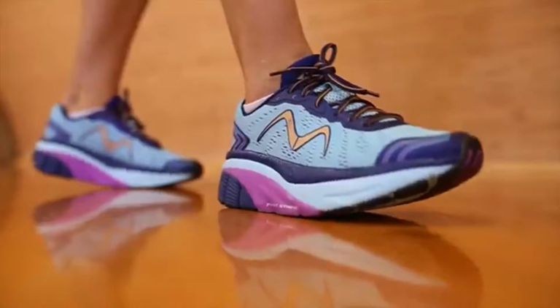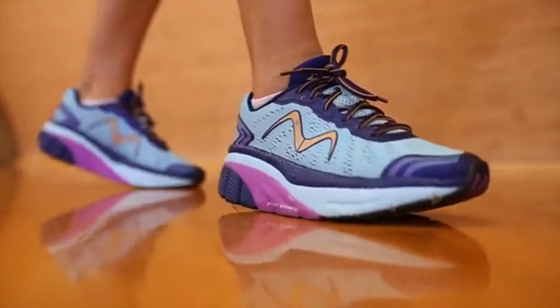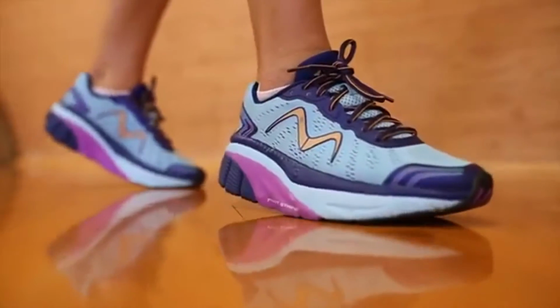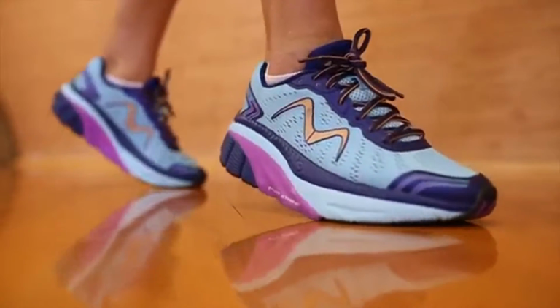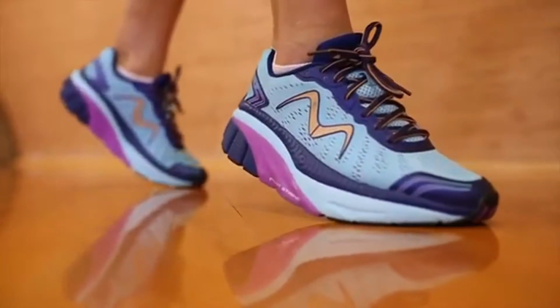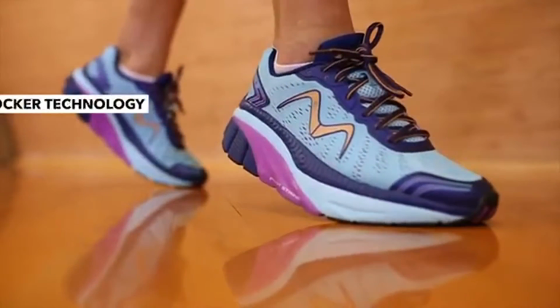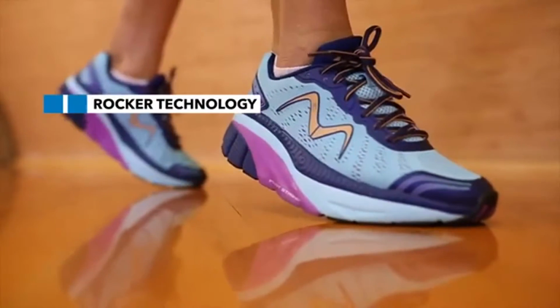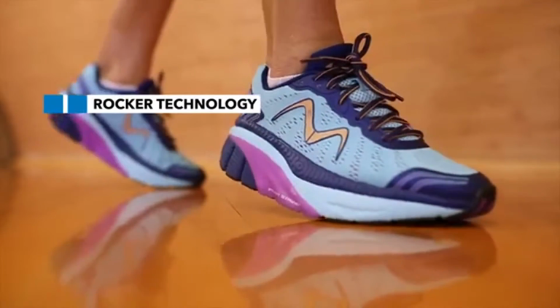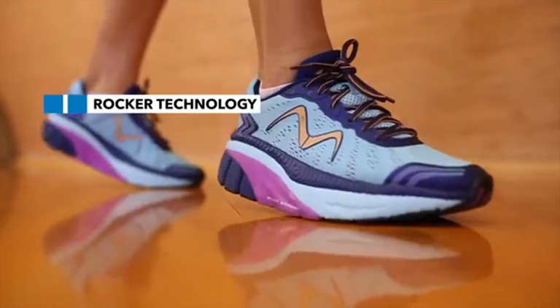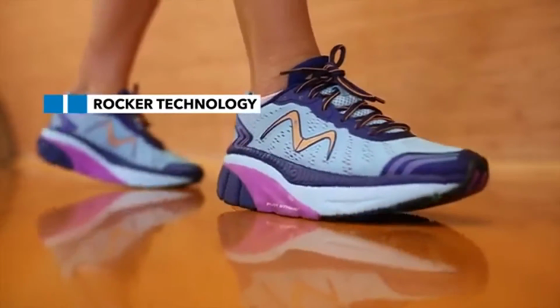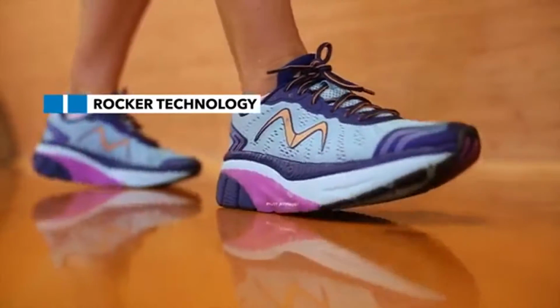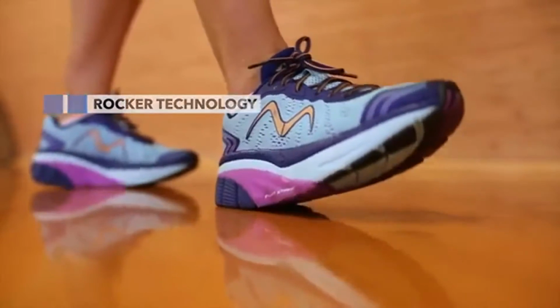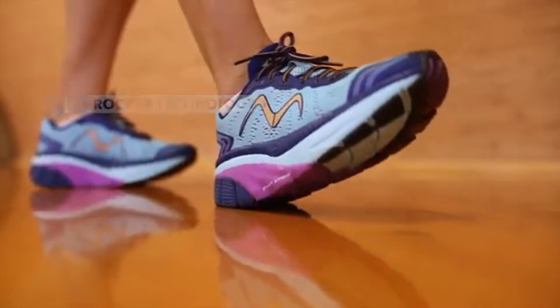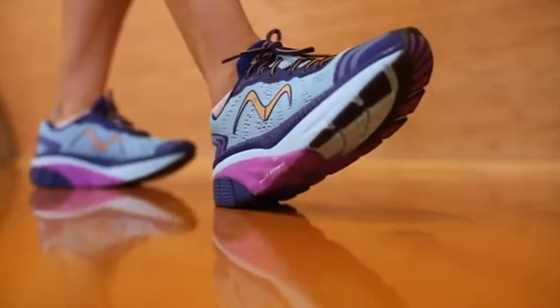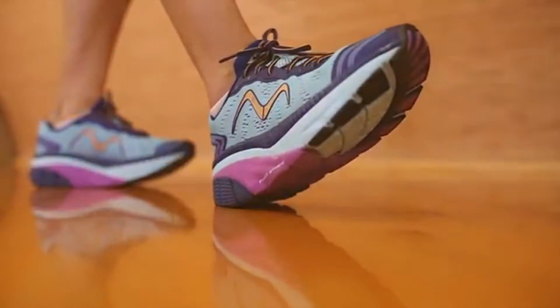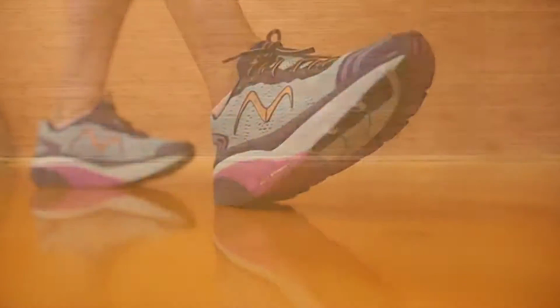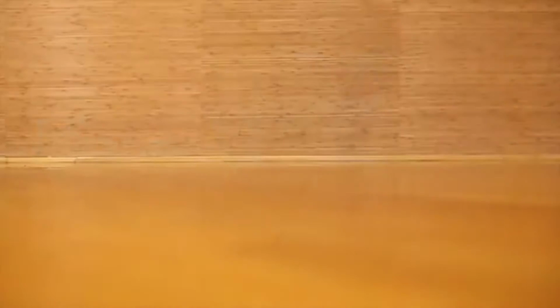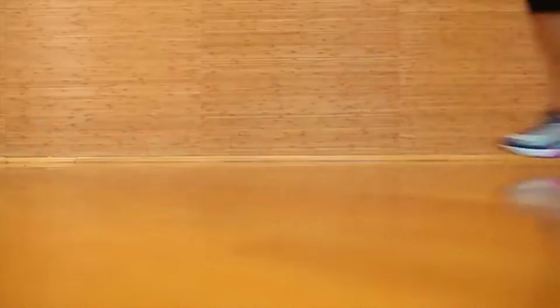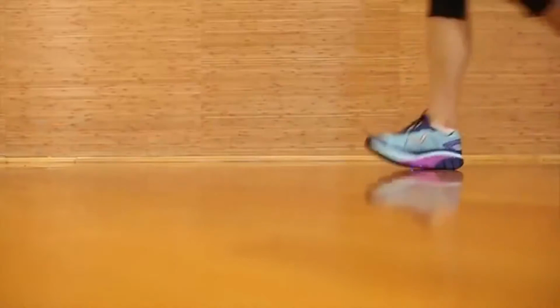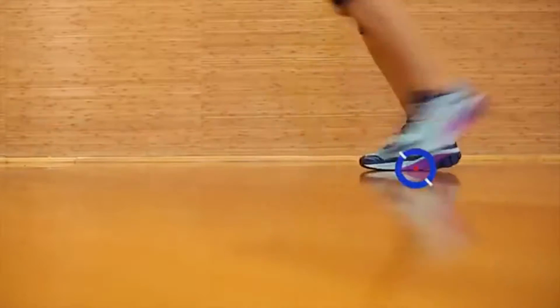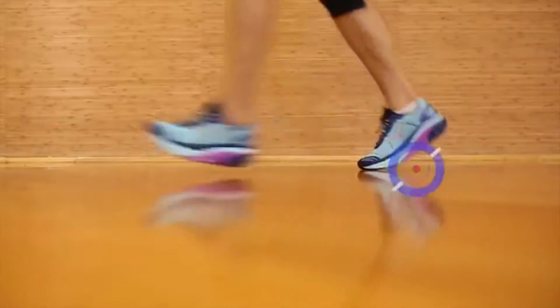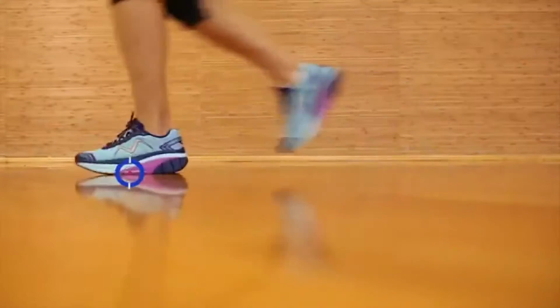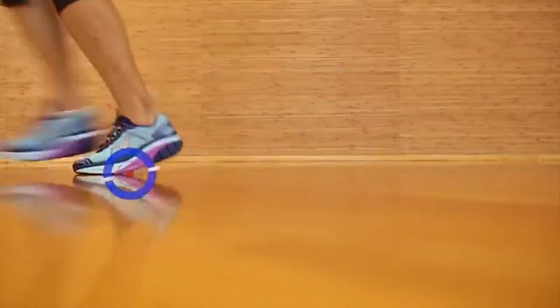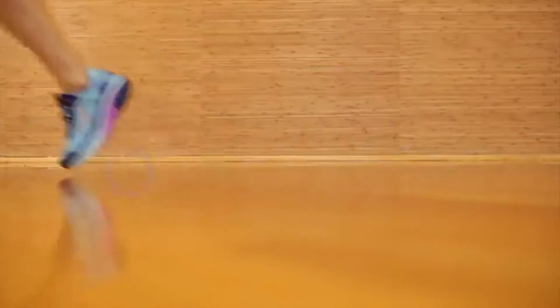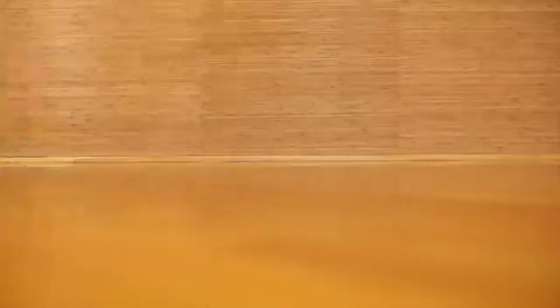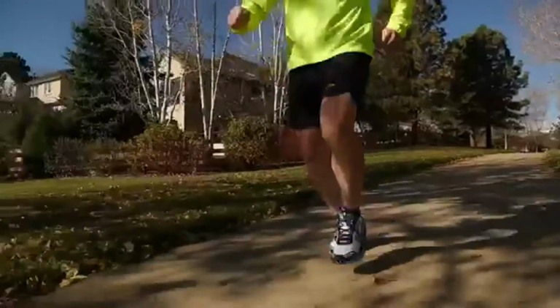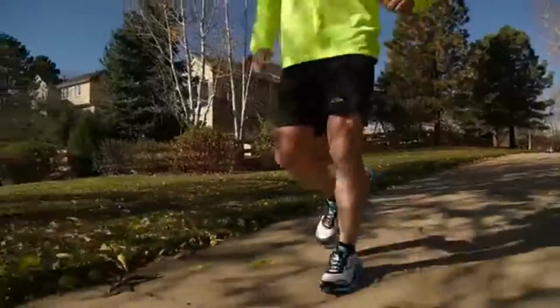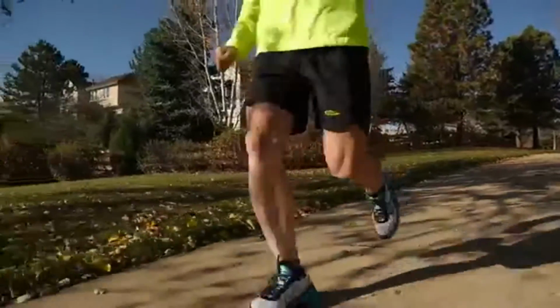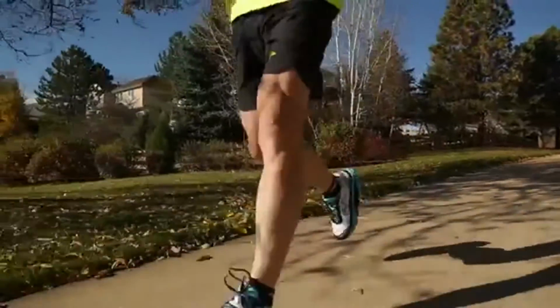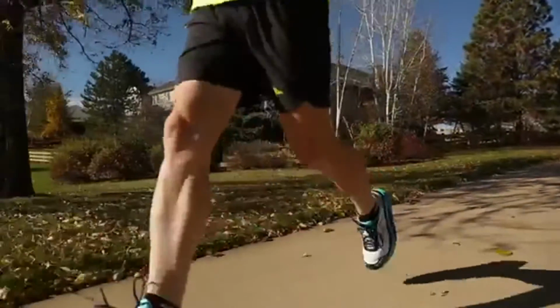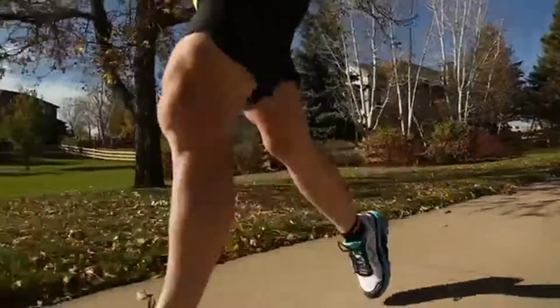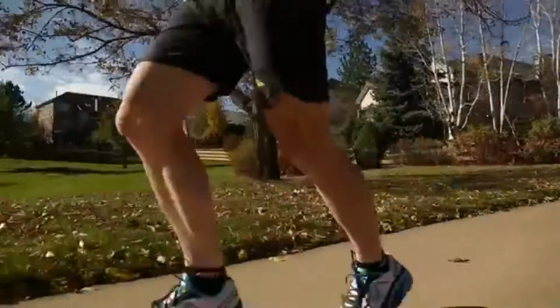Partnered with our Rocketer technology, the tri-density midsole encourages a mid-foot strike and helps increase your efficiency as you are propelled to the forefoot.